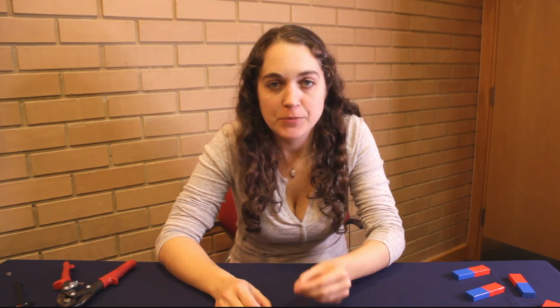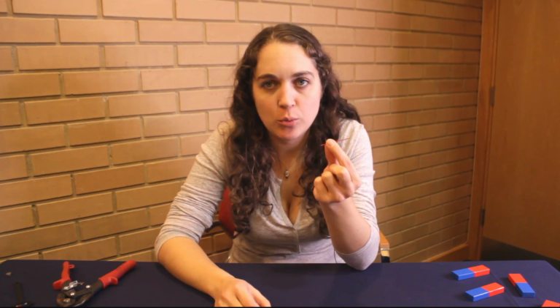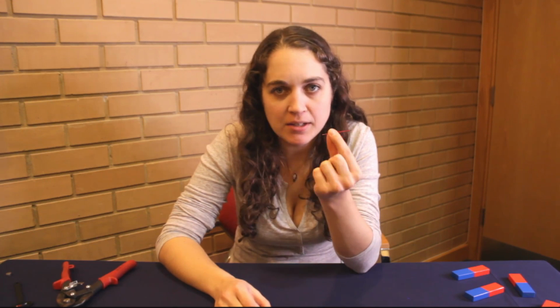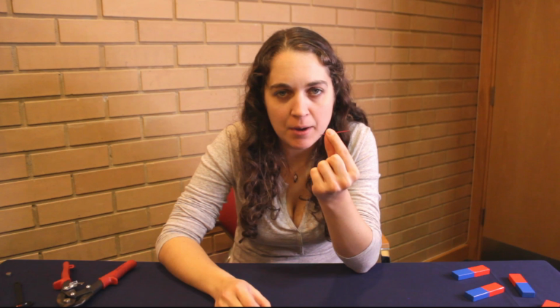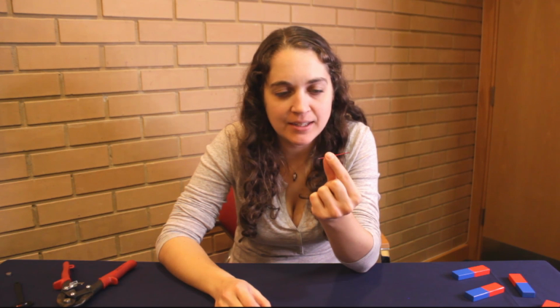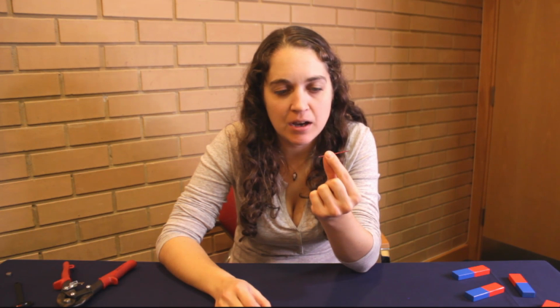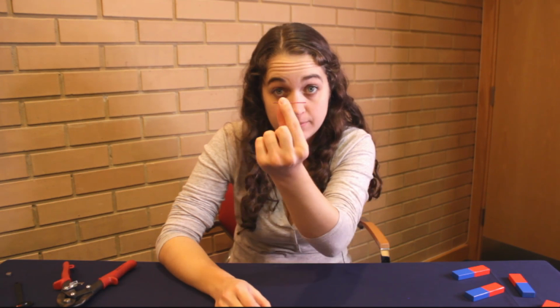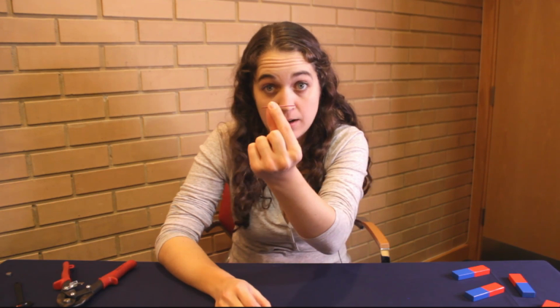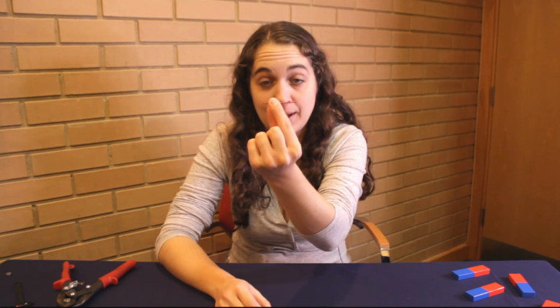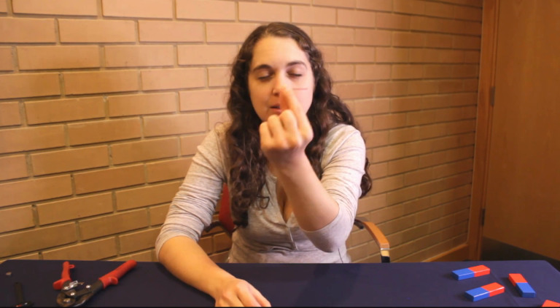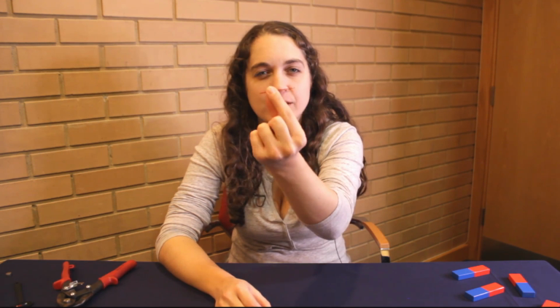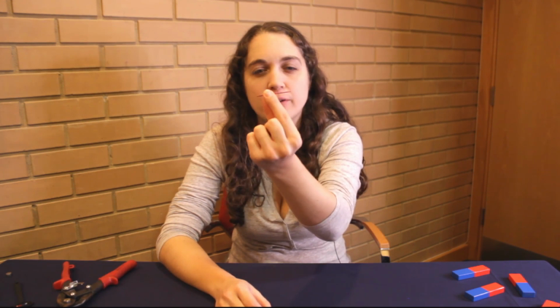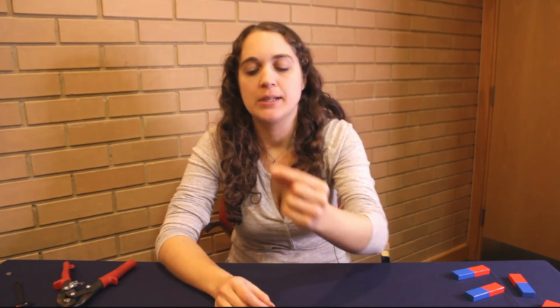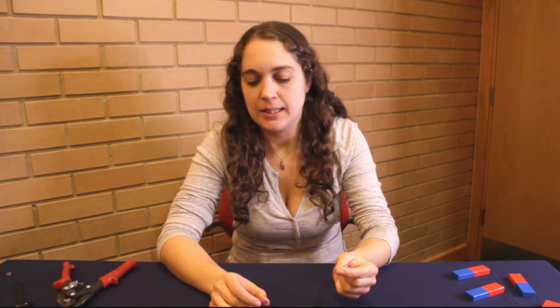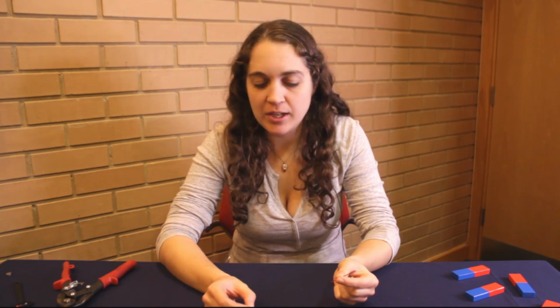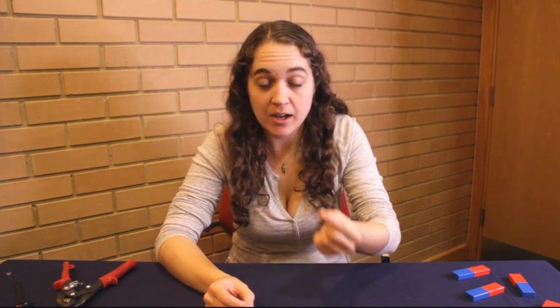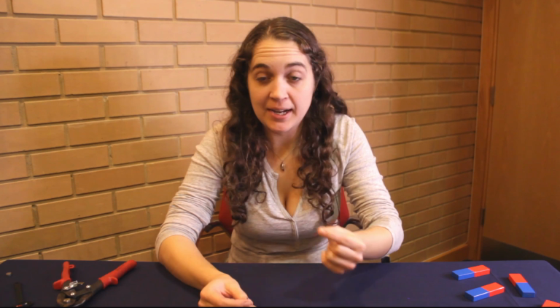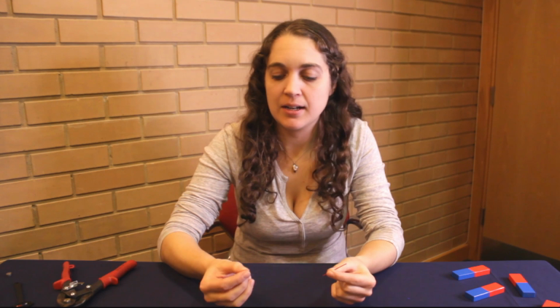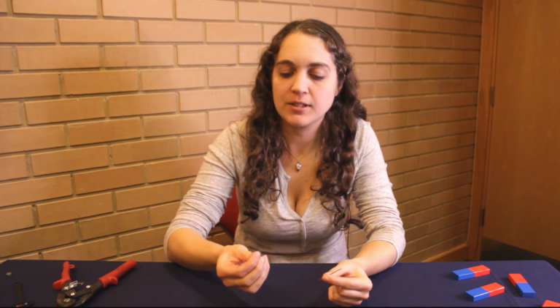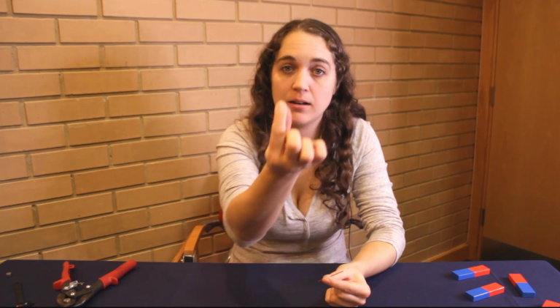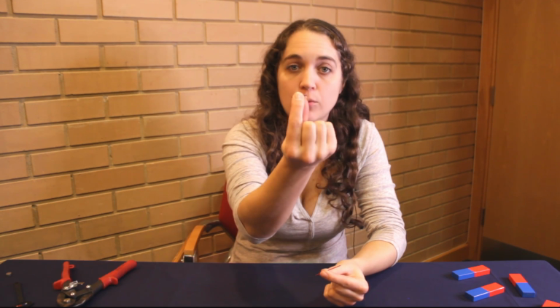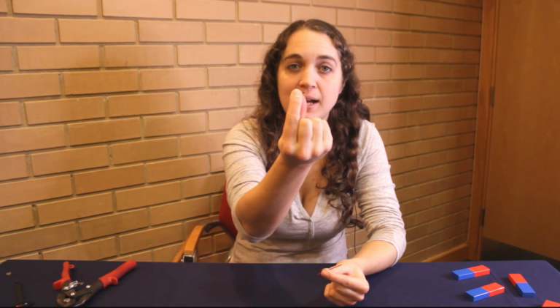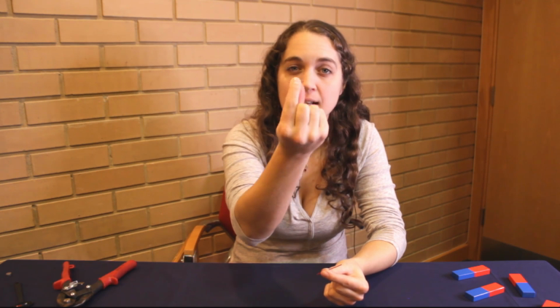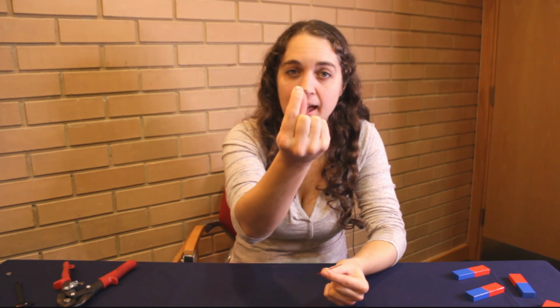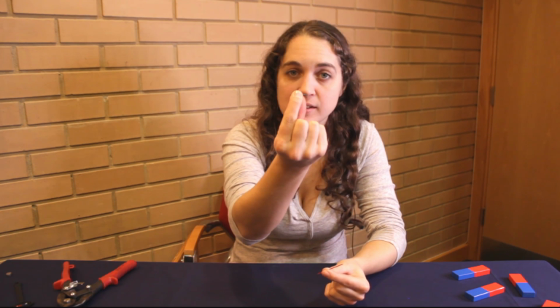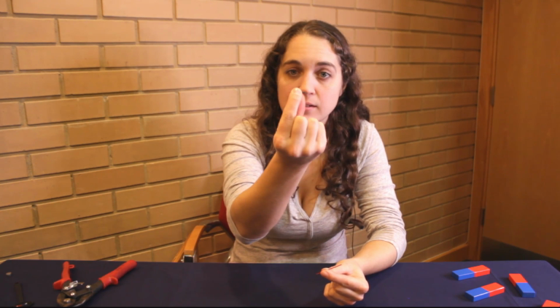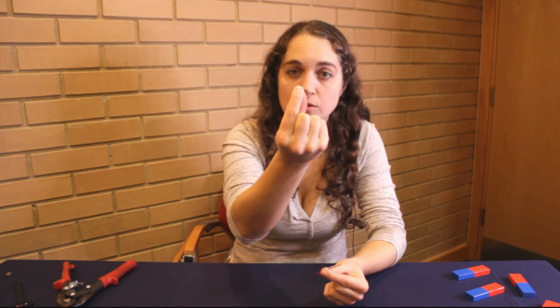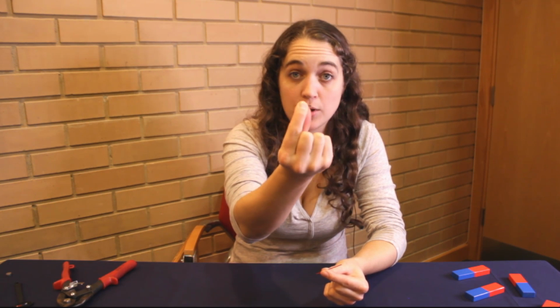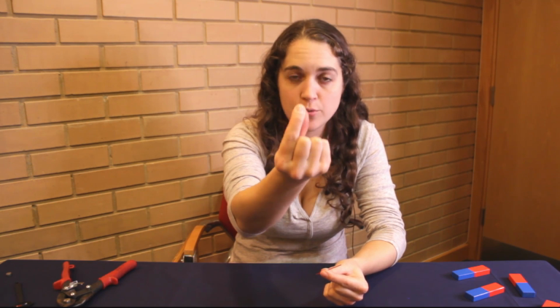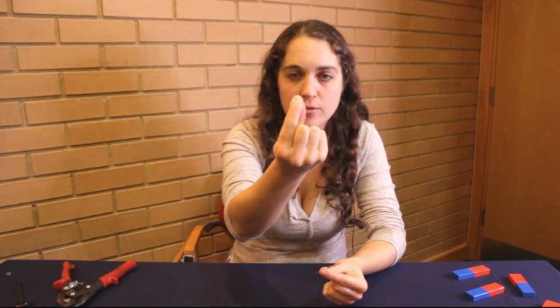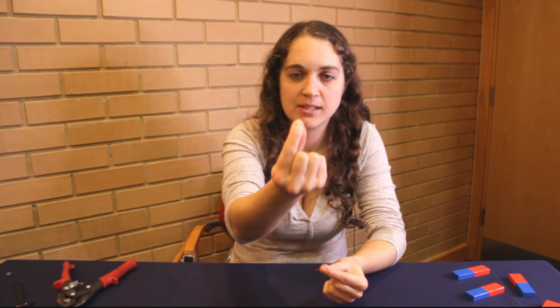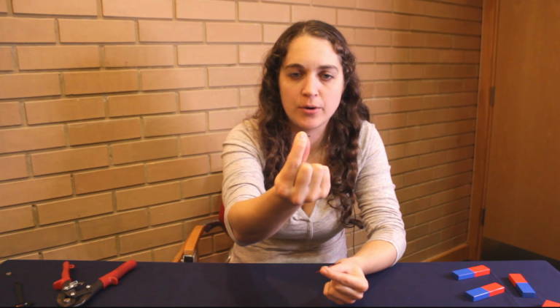We cut our magnet in half to get a half magnet, and that has two poles. Then we cut our half magnet in half to get a quarter magnet, and that has two poles — a north pole and a south pole.